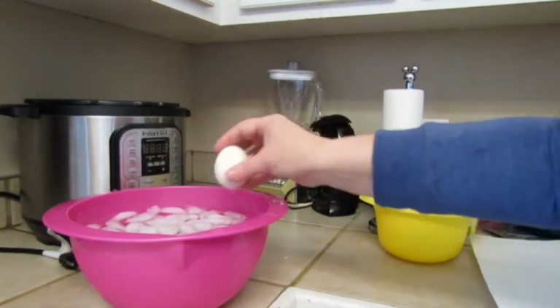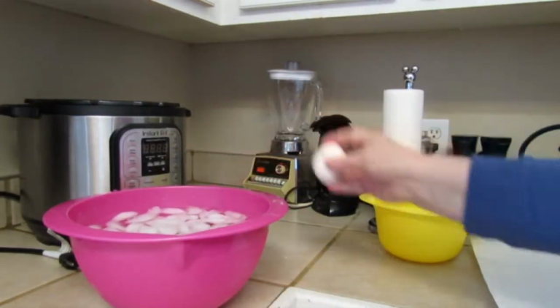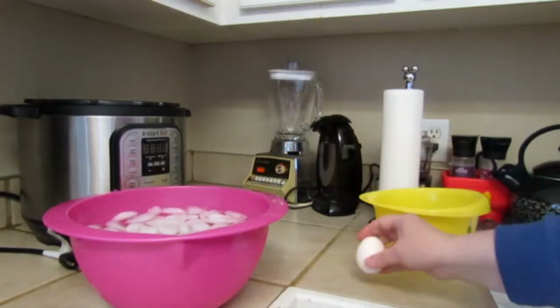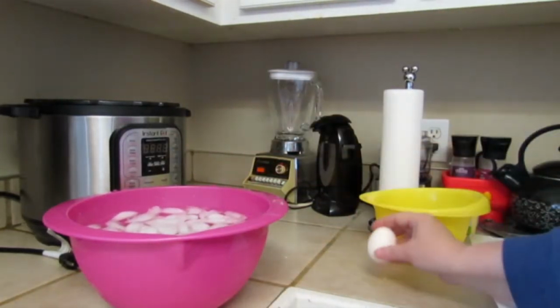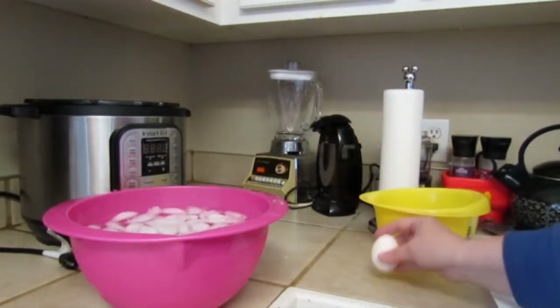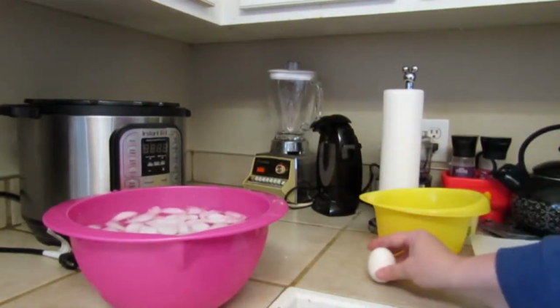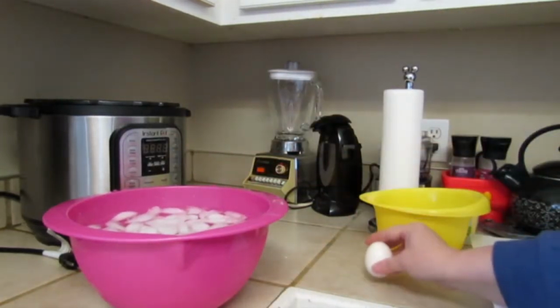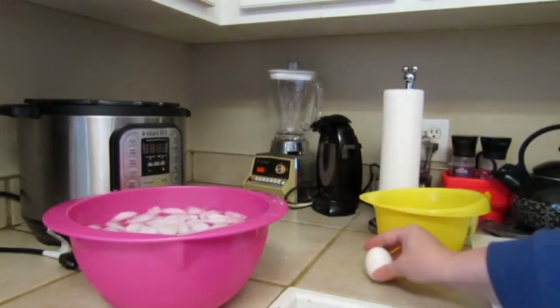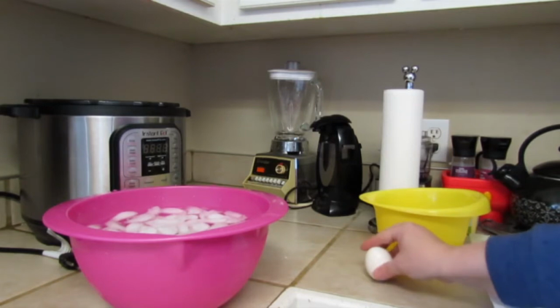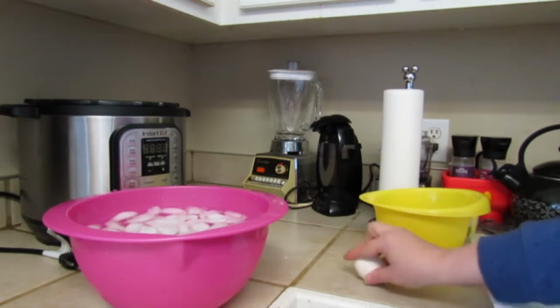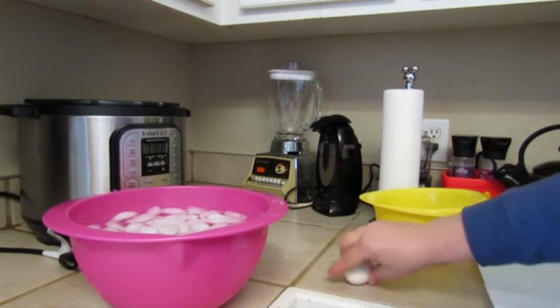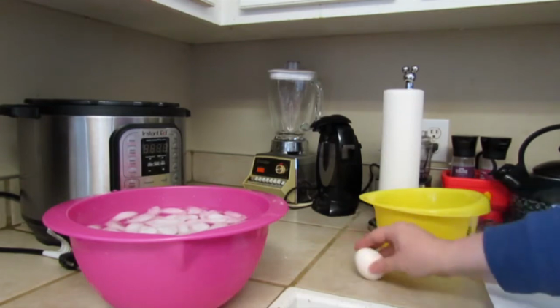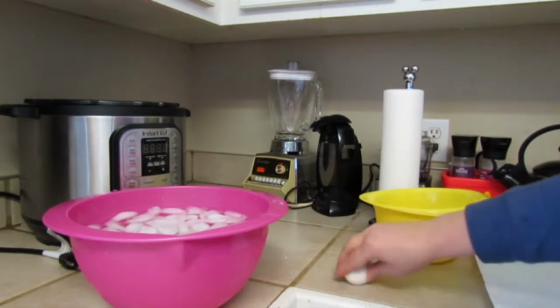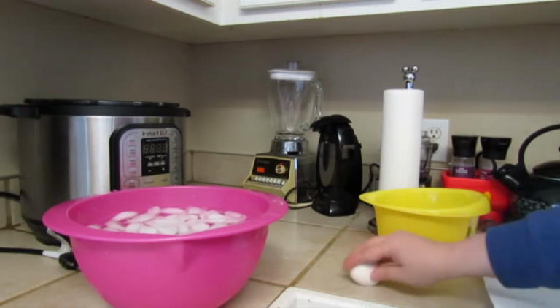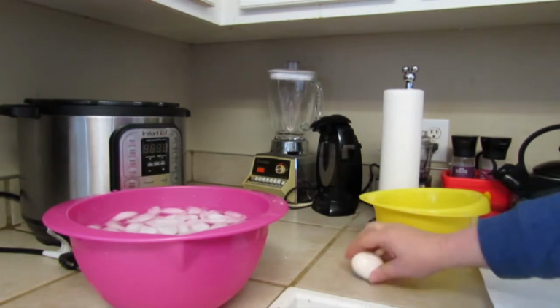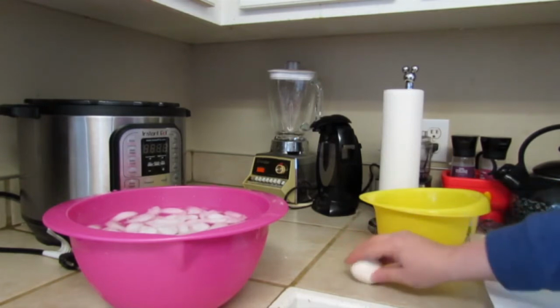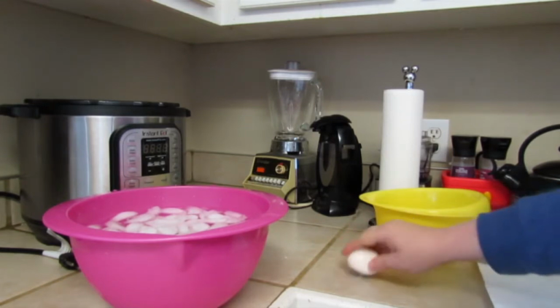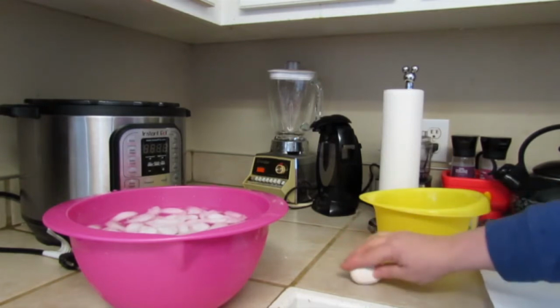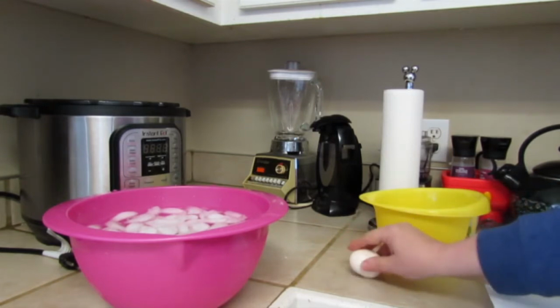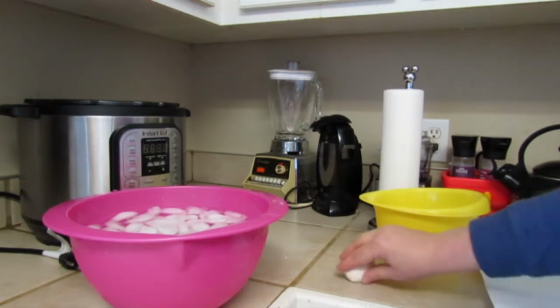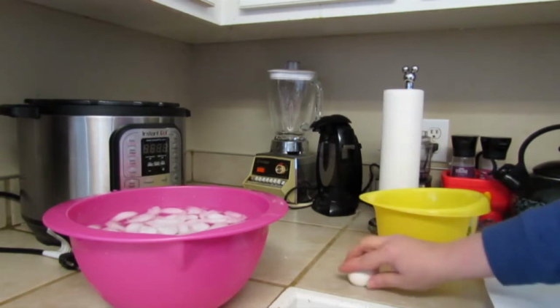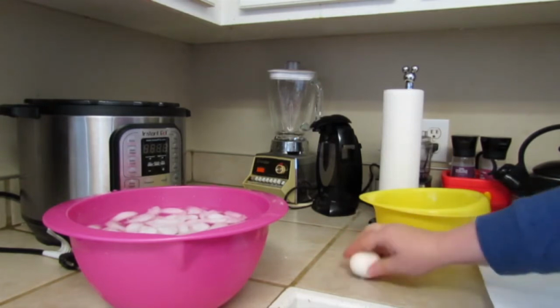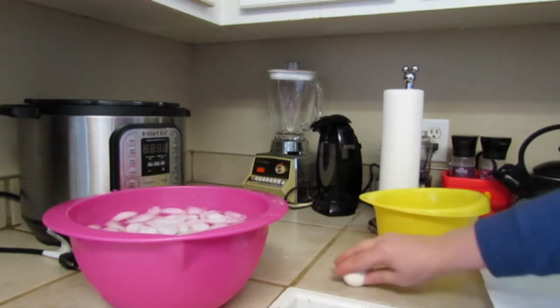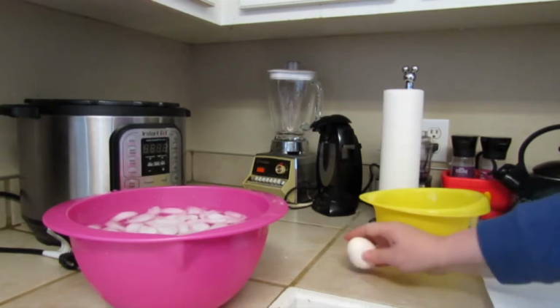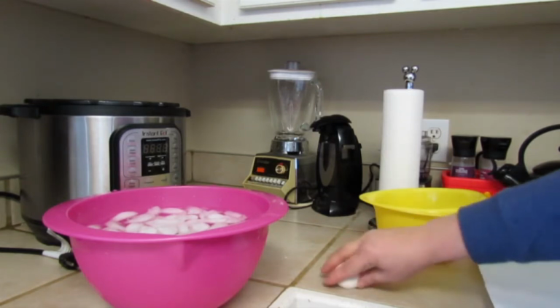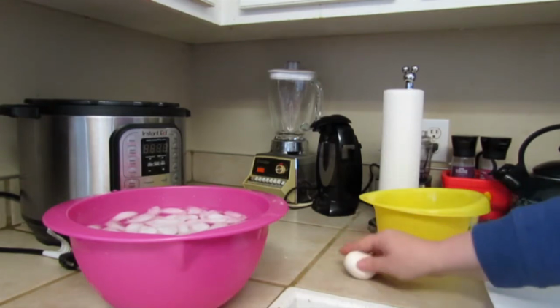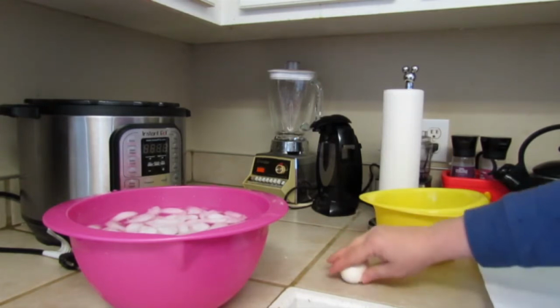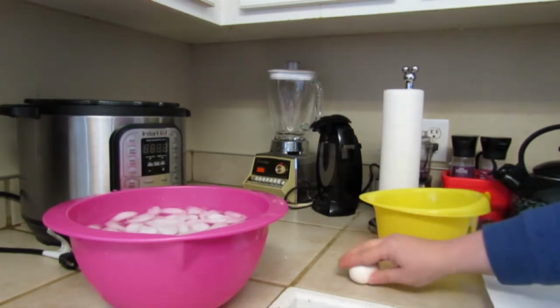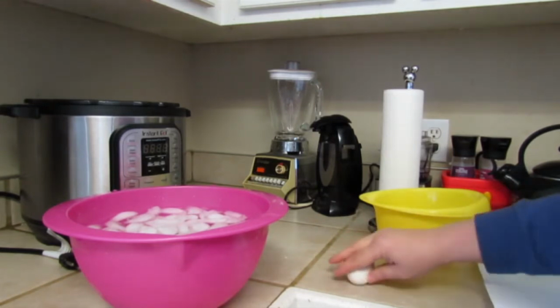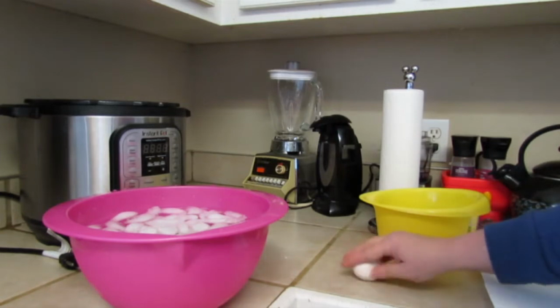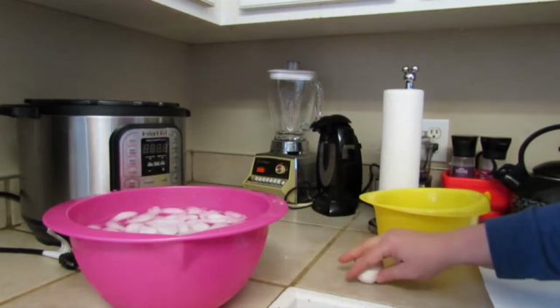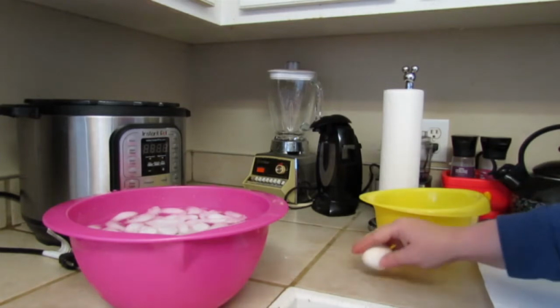It's been five minutes. We're going to crack these eggs and get the shells off — they'll just come off so easily.